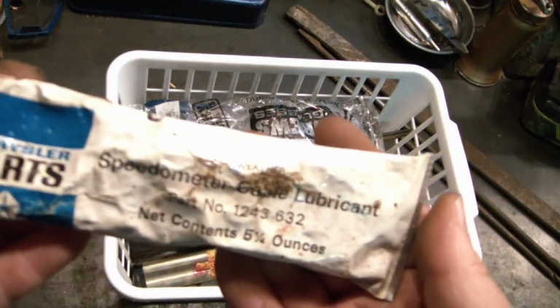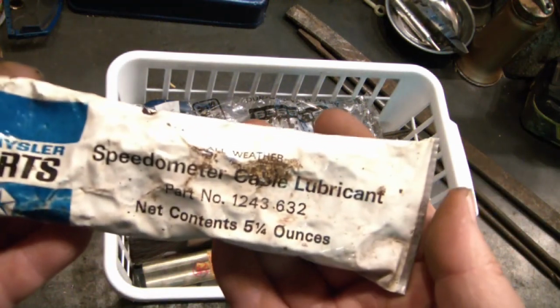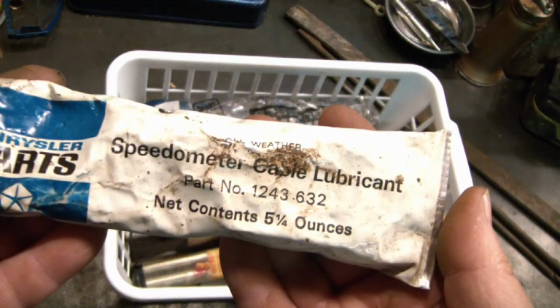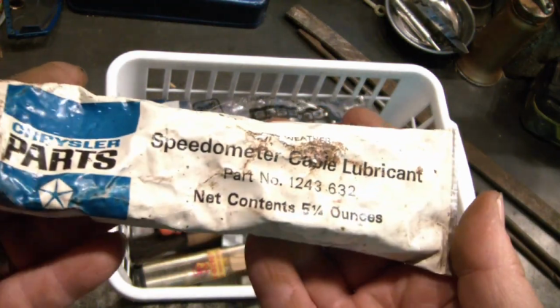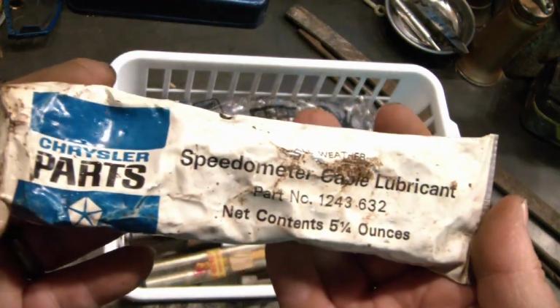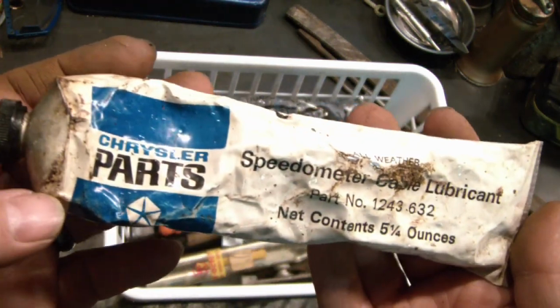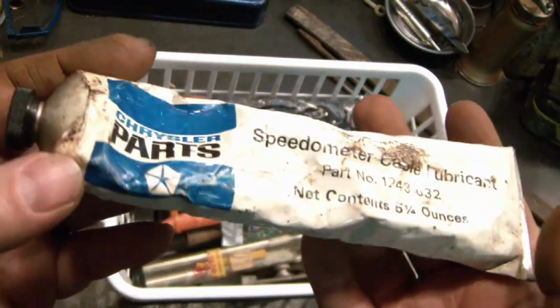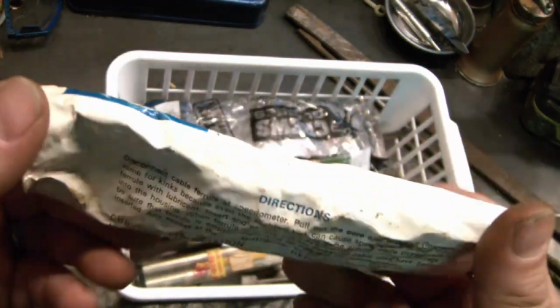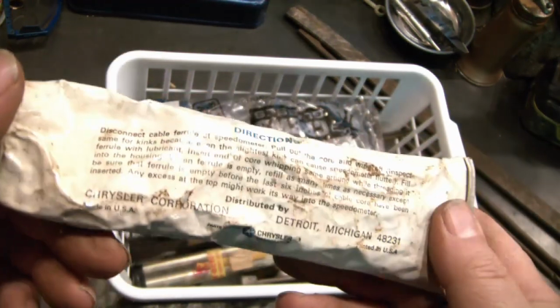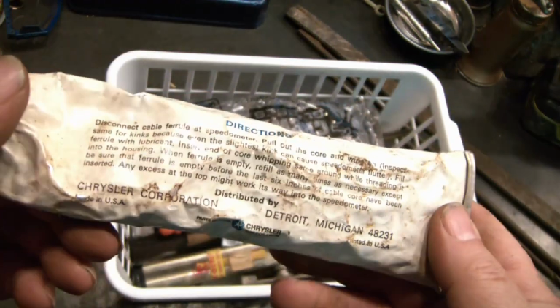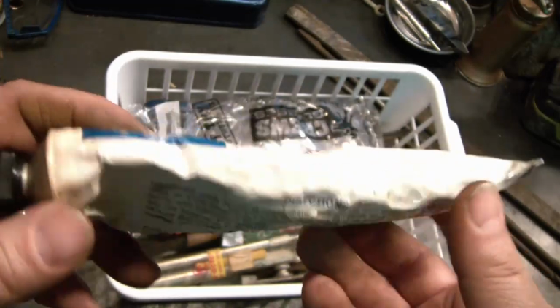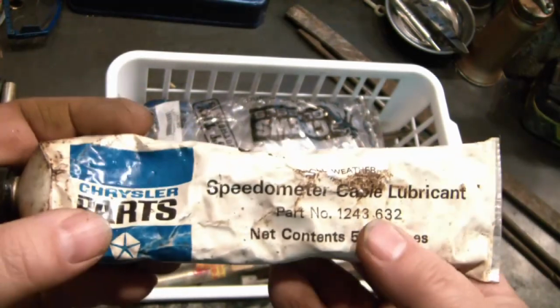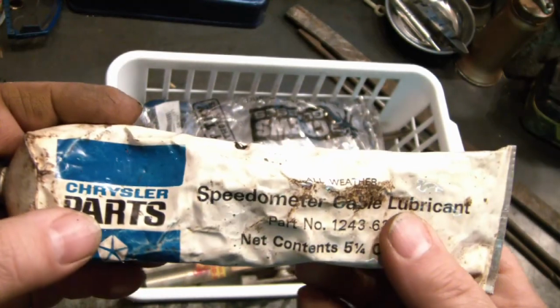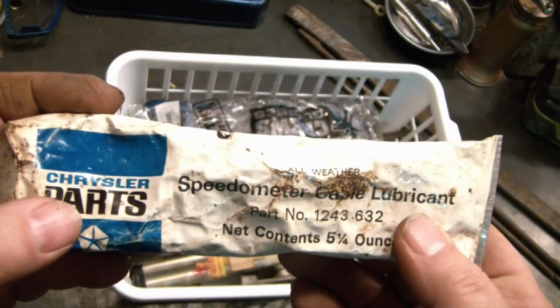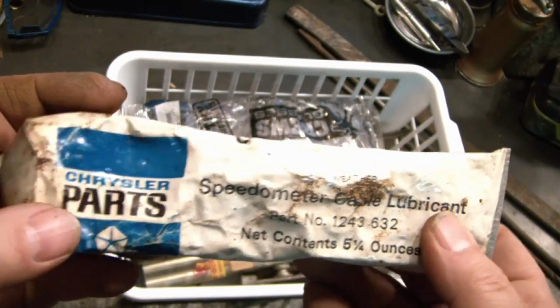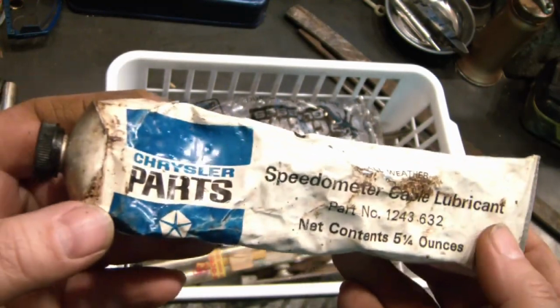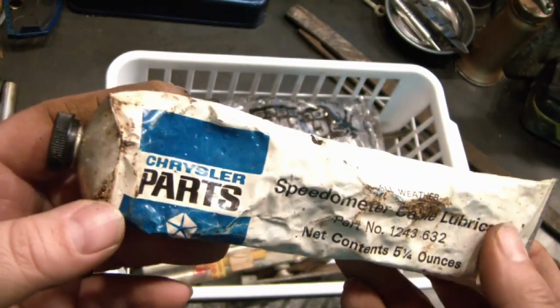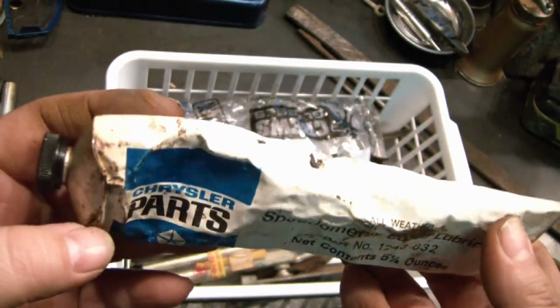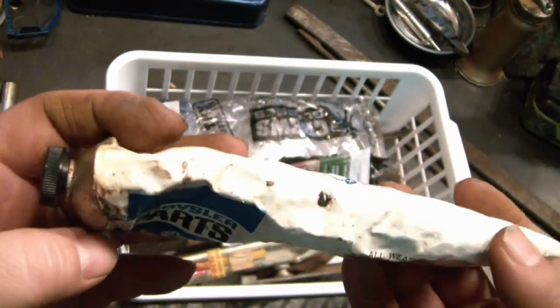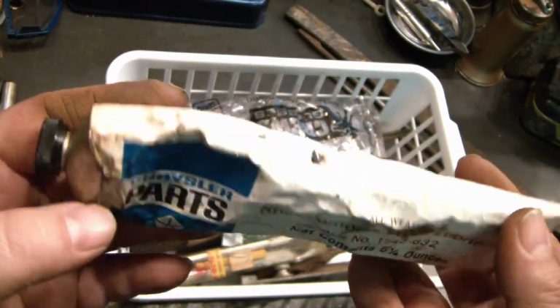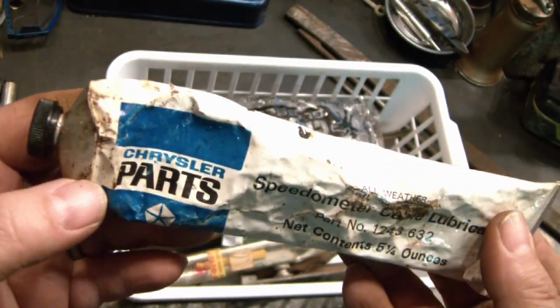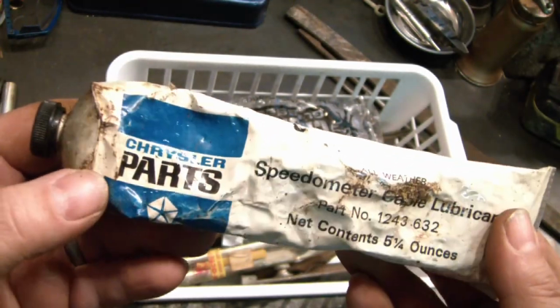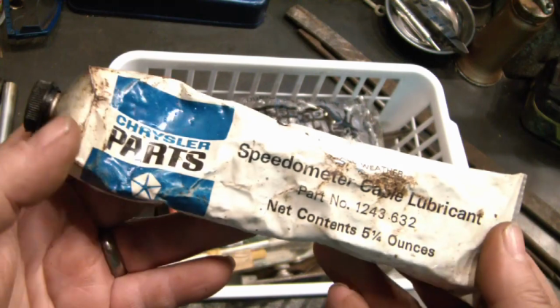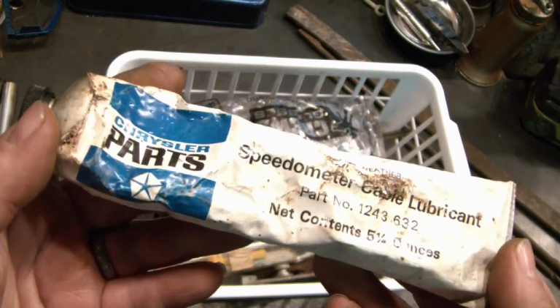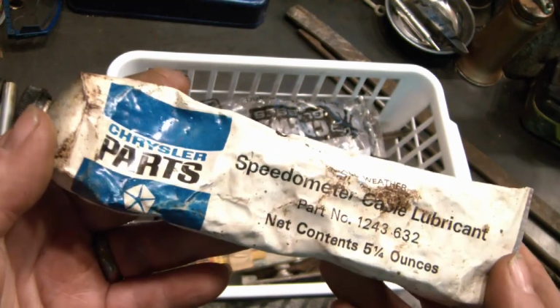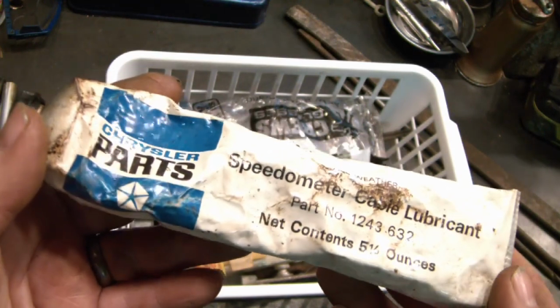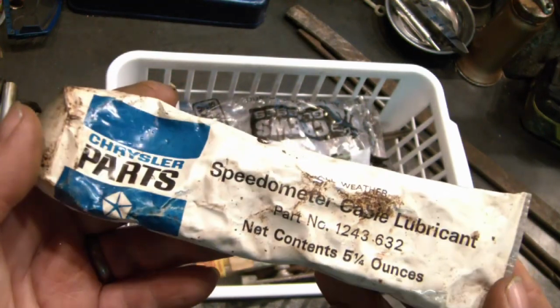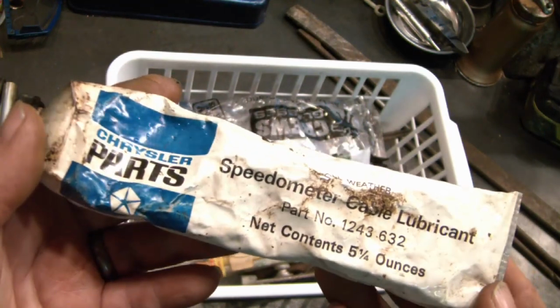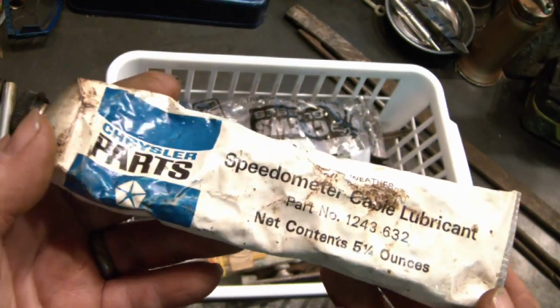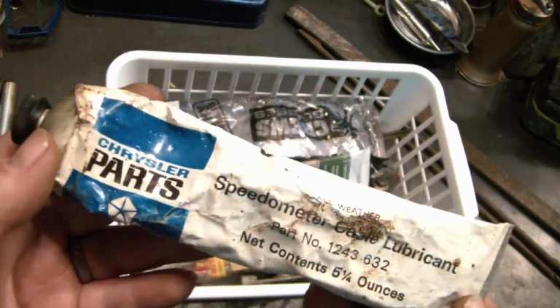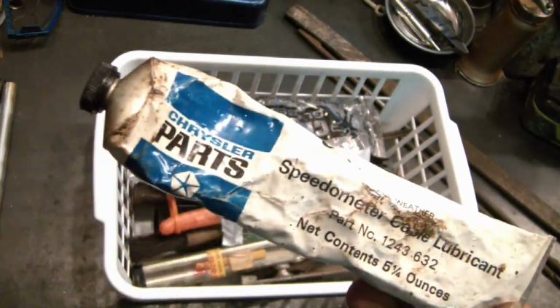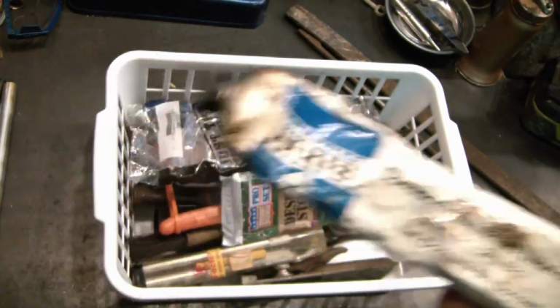Speedometer cable lubricant — it's like a grease and it still seems squishy in there, so we could use it for cable lubricant for the go-karts and stuff.